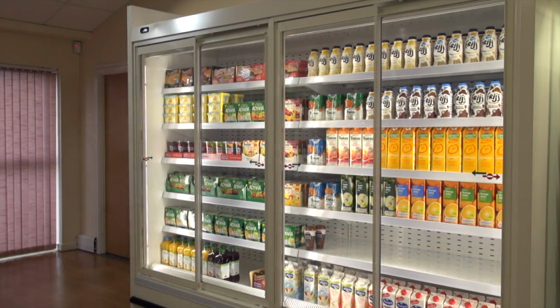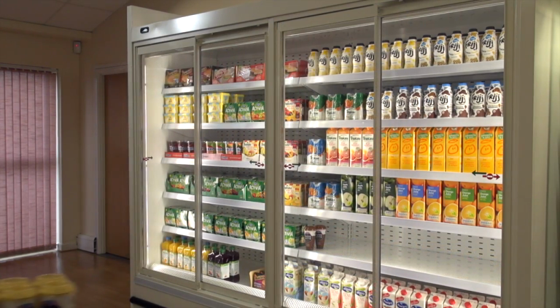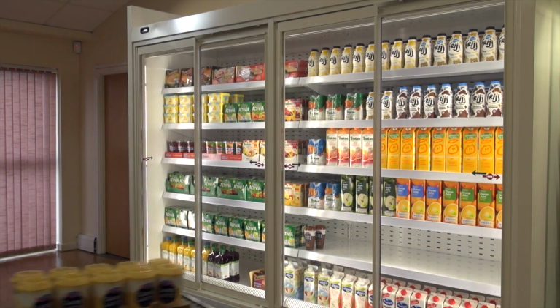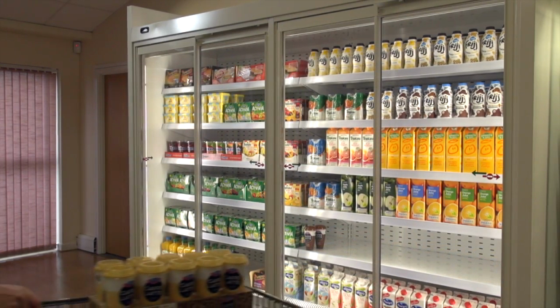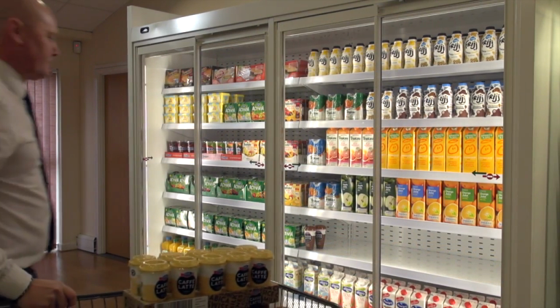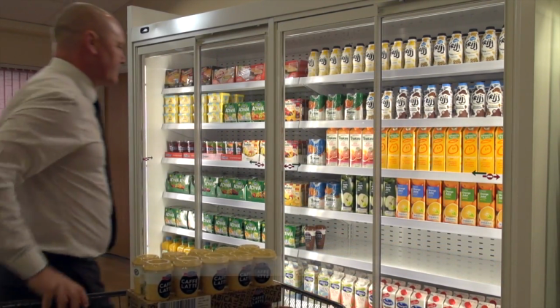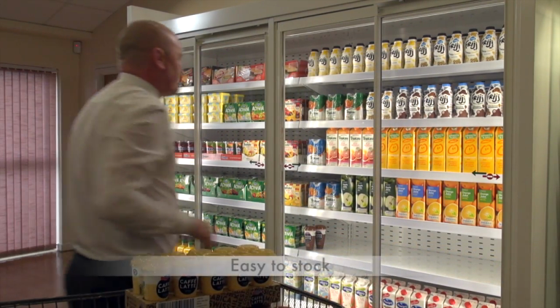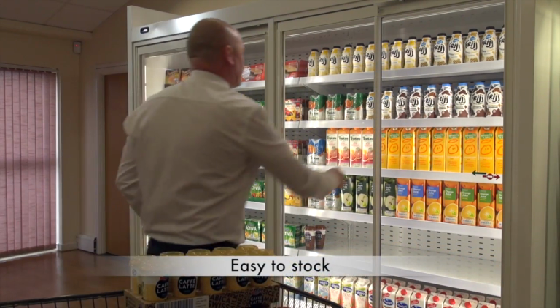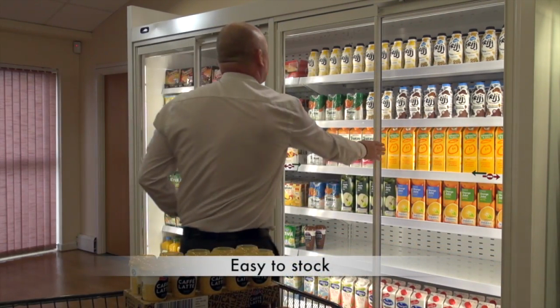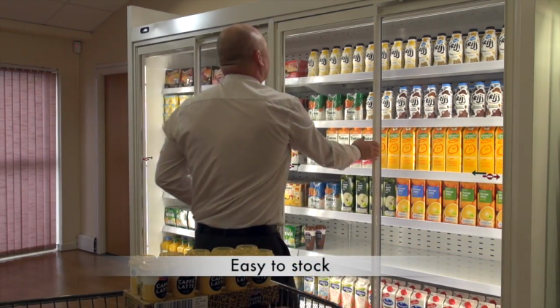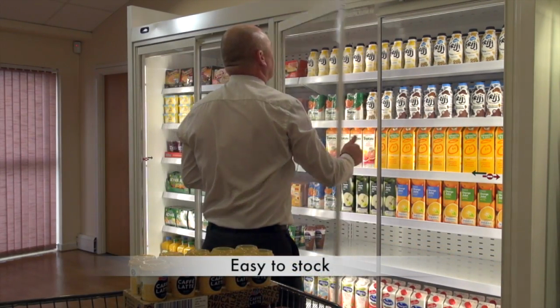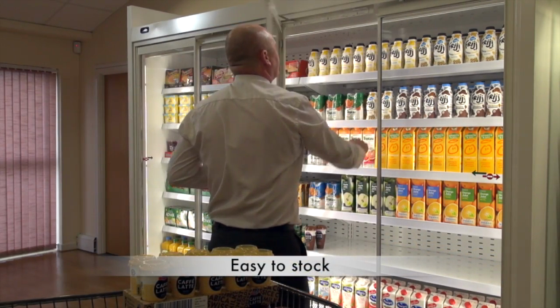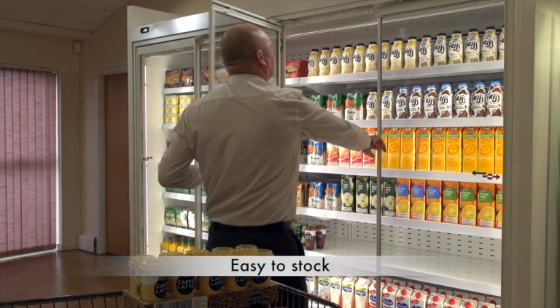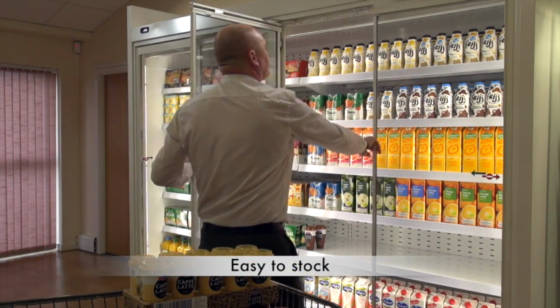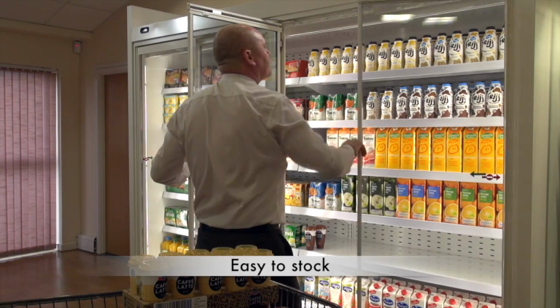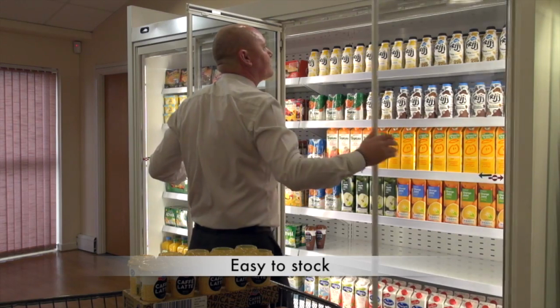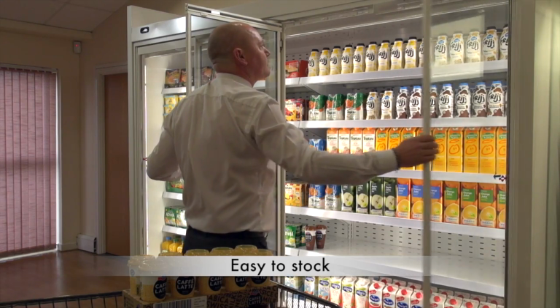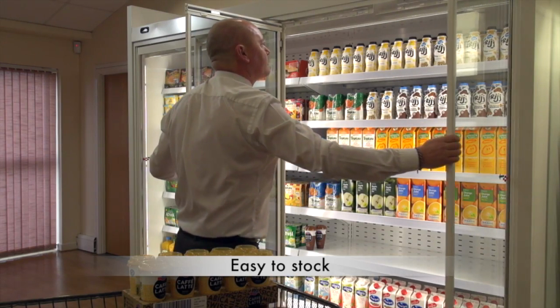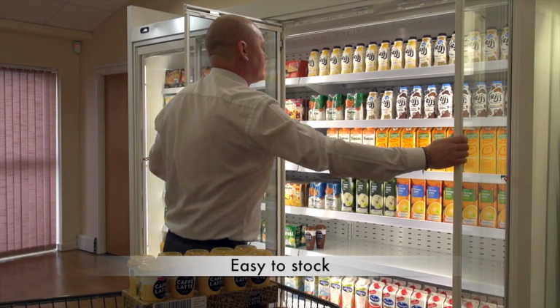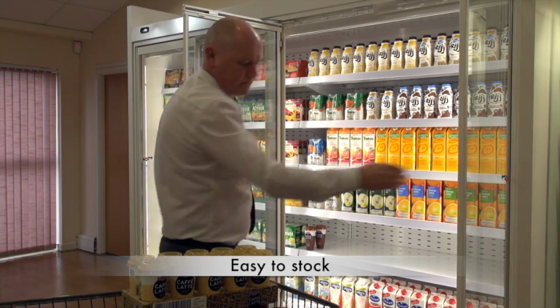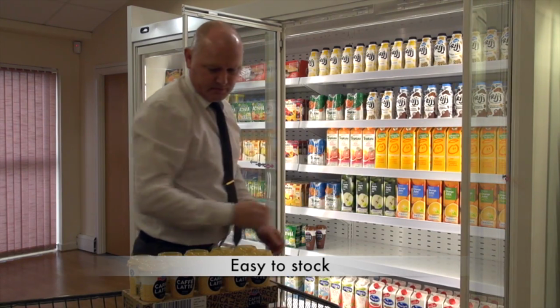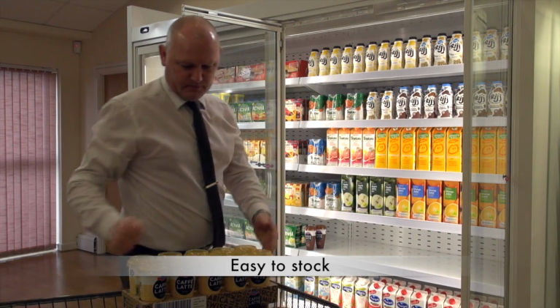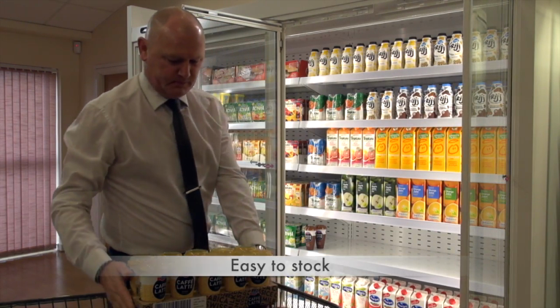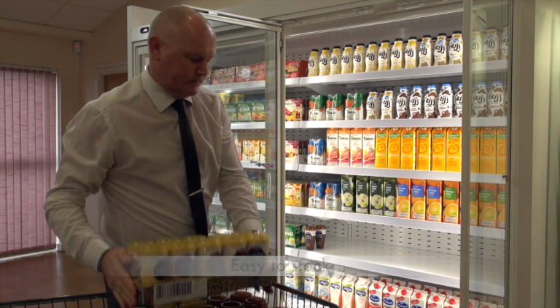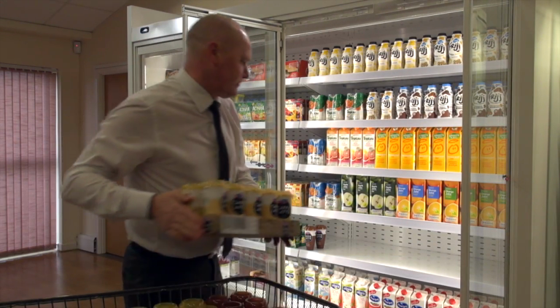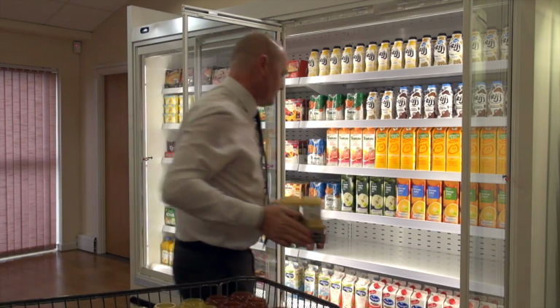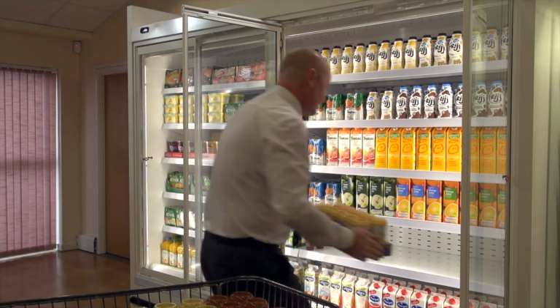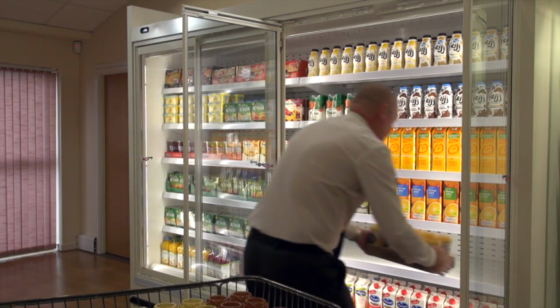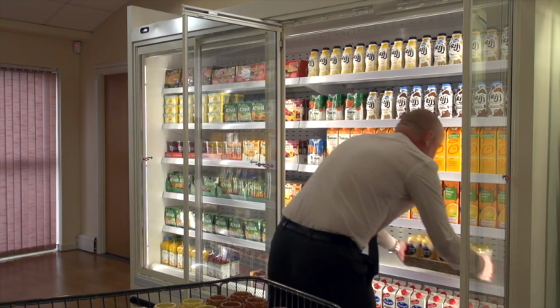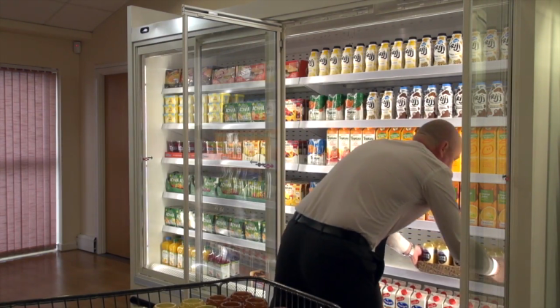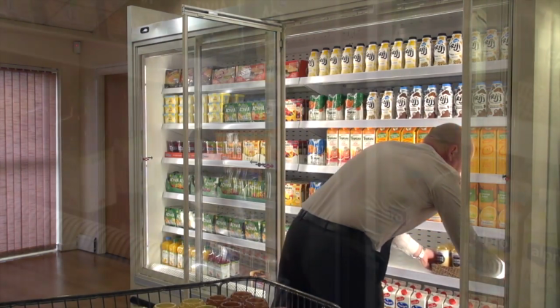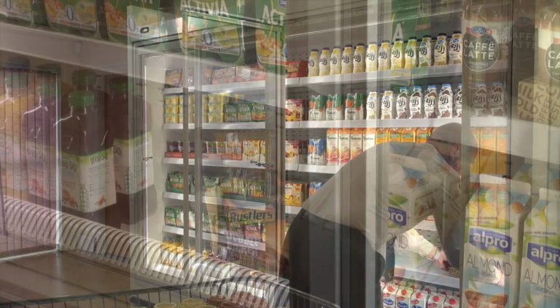The universal hinged mode, however, enables your store merchandisers to gain access to restock, reconfigure or clean the cabinet quickly and easily.